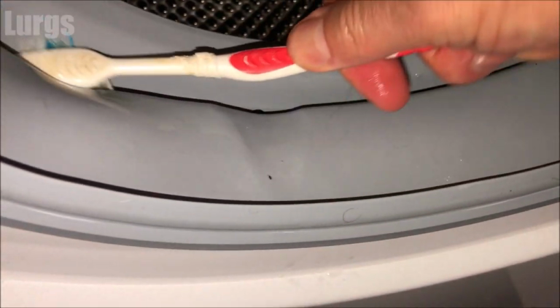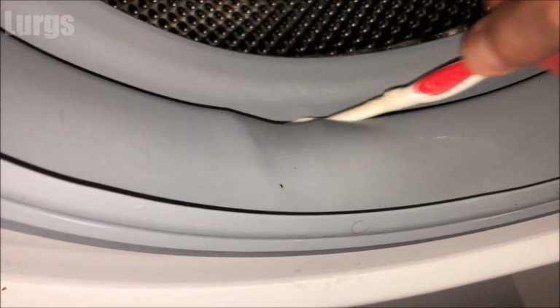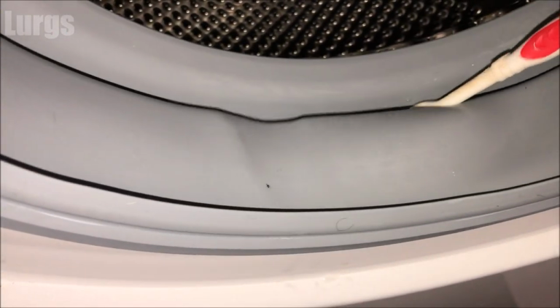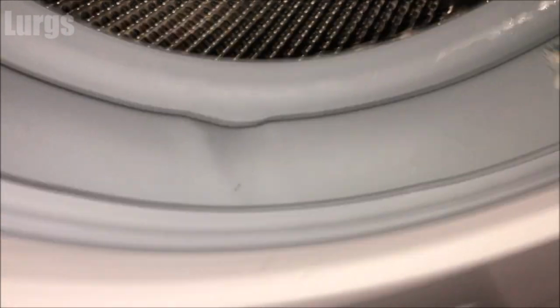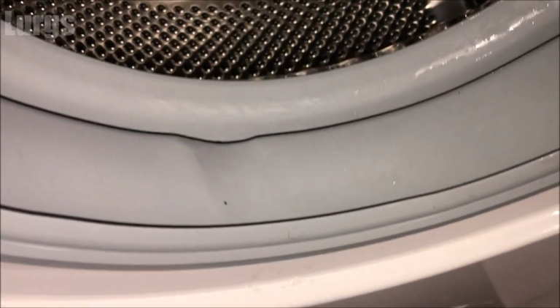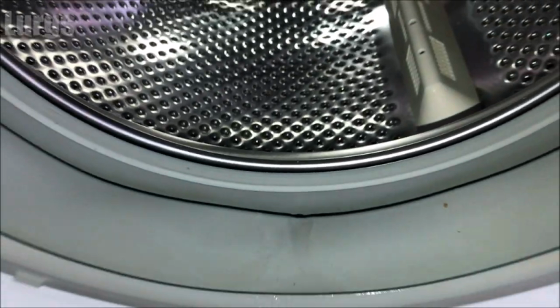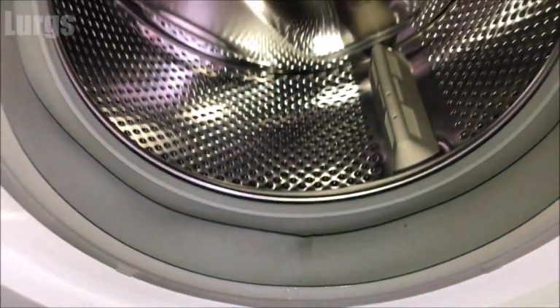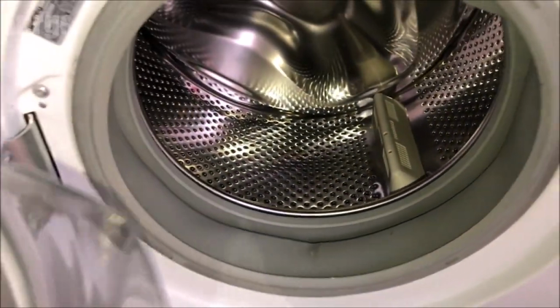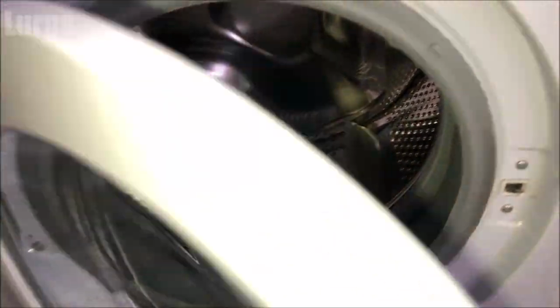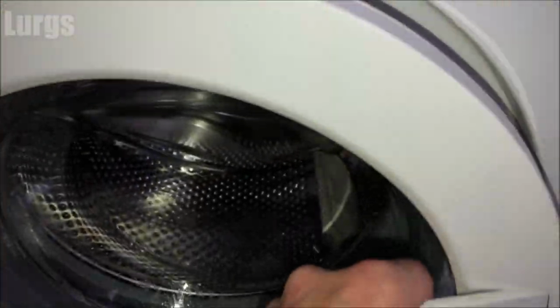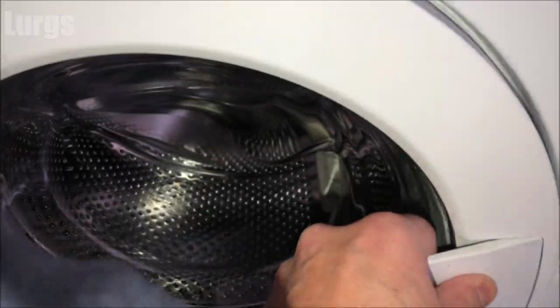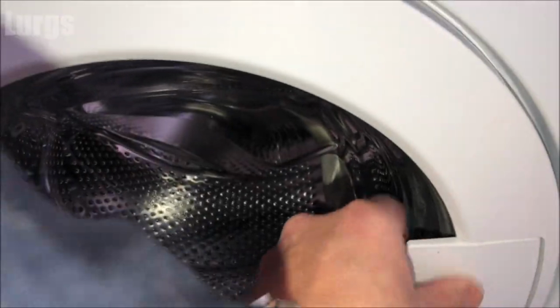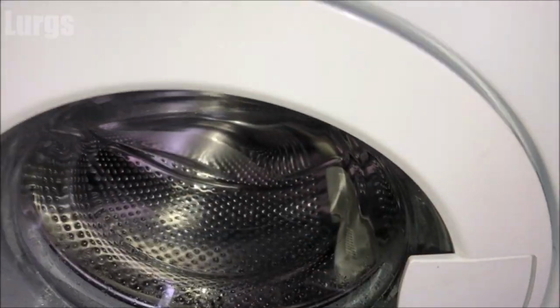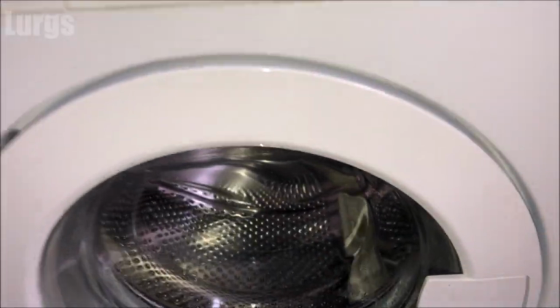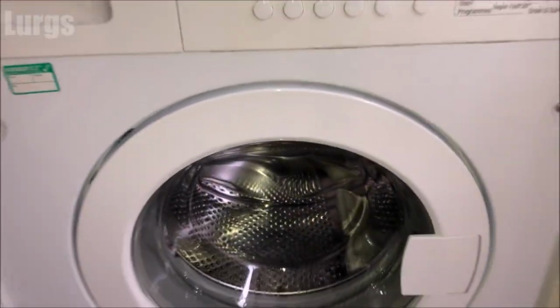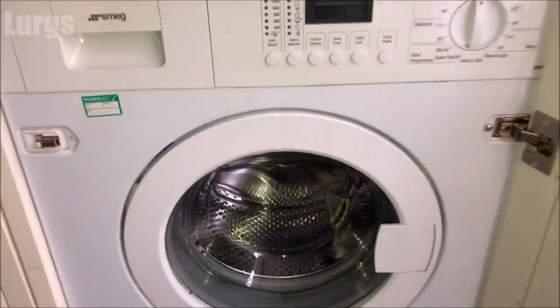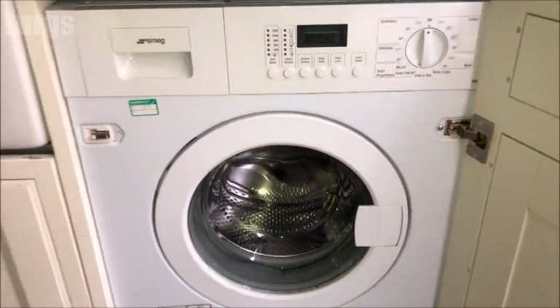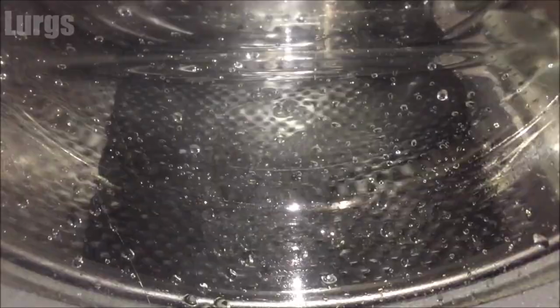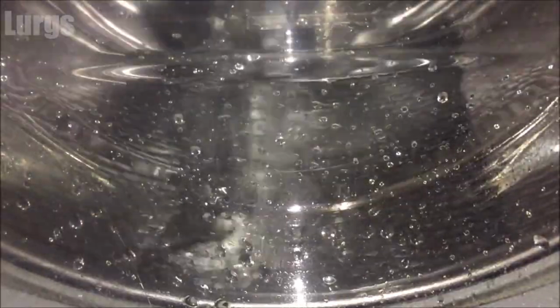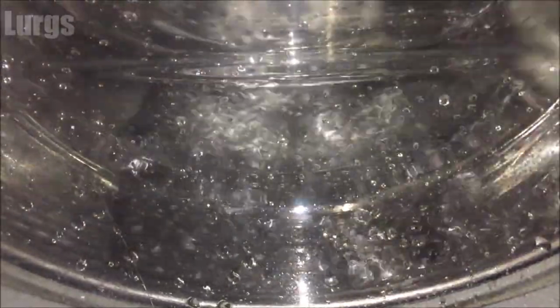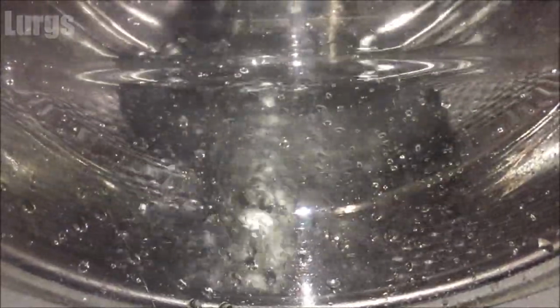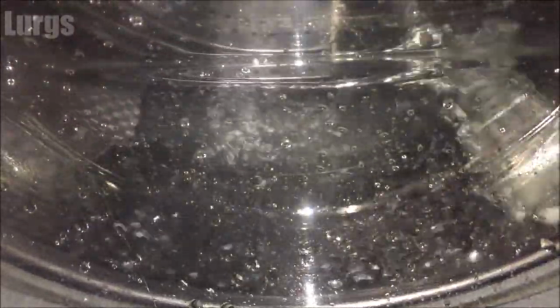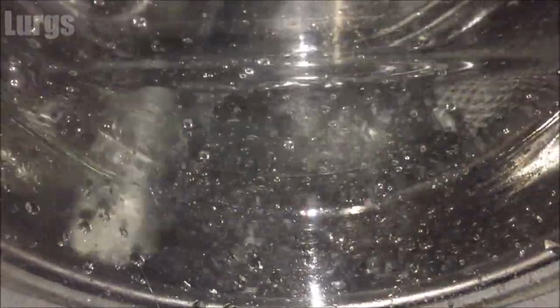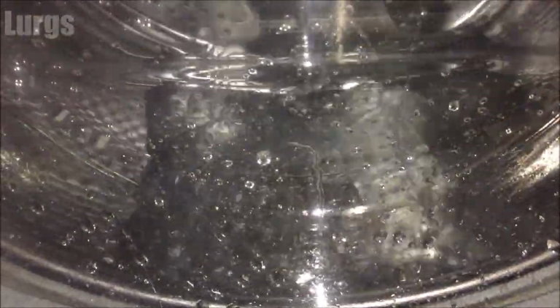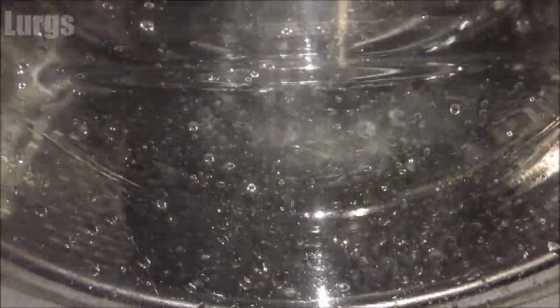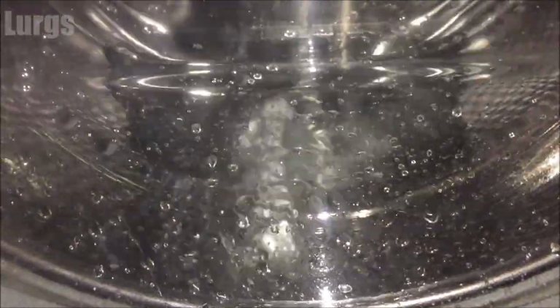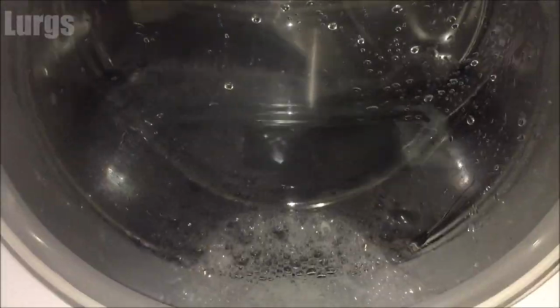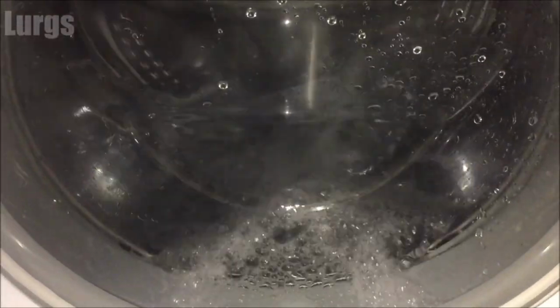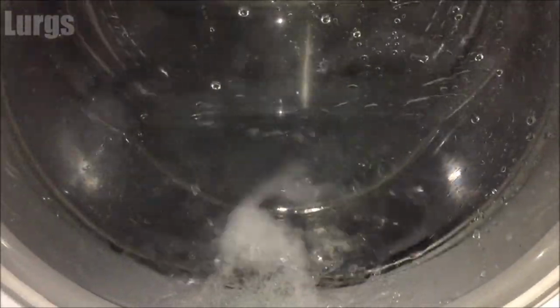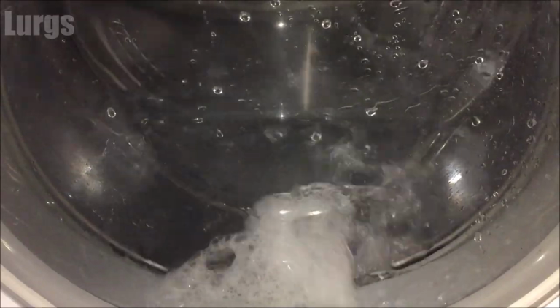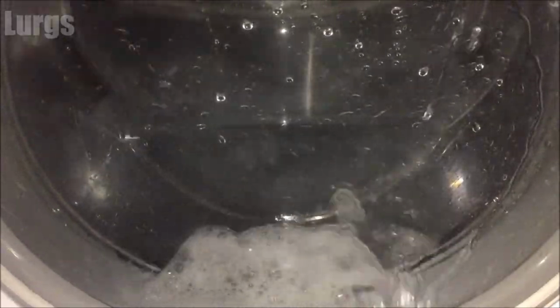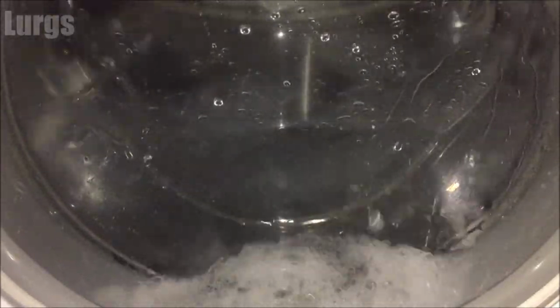The most important part at the end of this sequence is to put it on the hottest setting — usually that's 90 degrees — with no clothing, just to flush out the whole washing machine. There's a link above about what to do if your washing machine is not draining water.